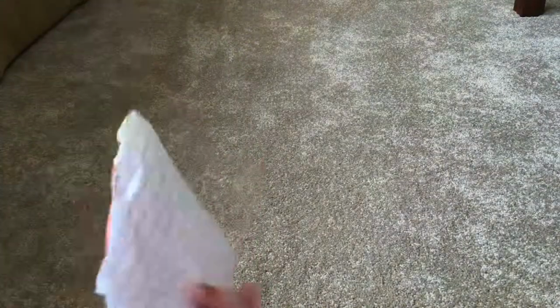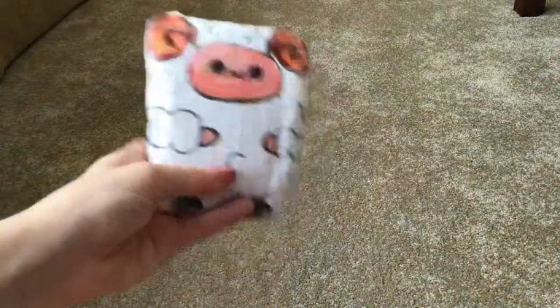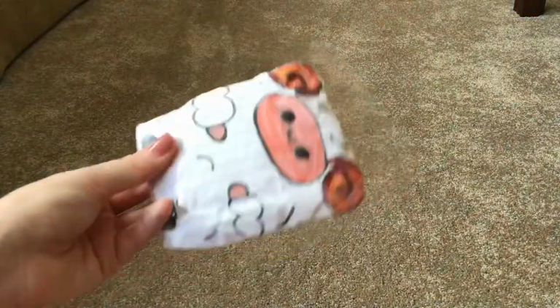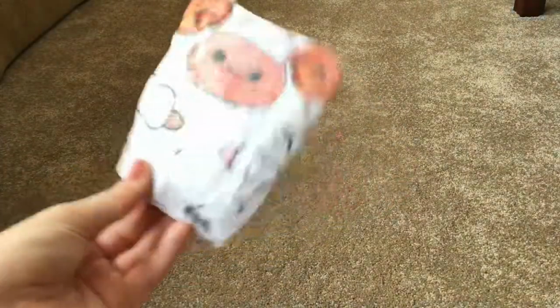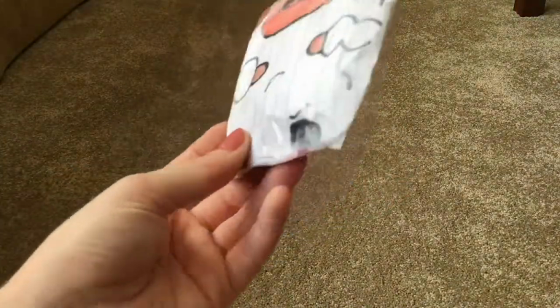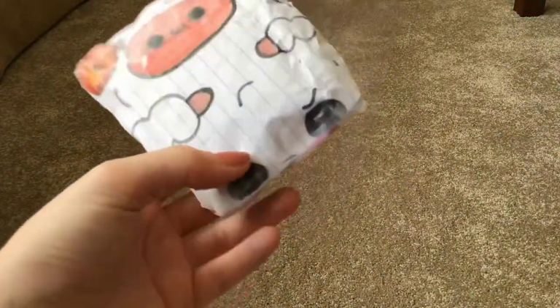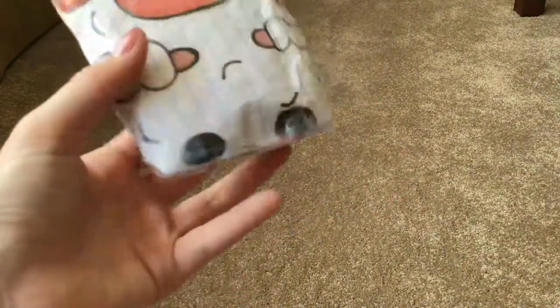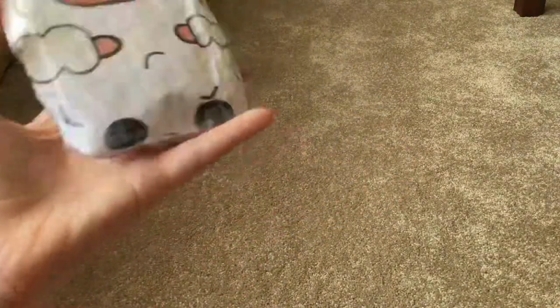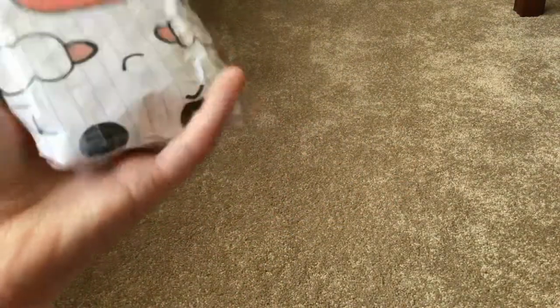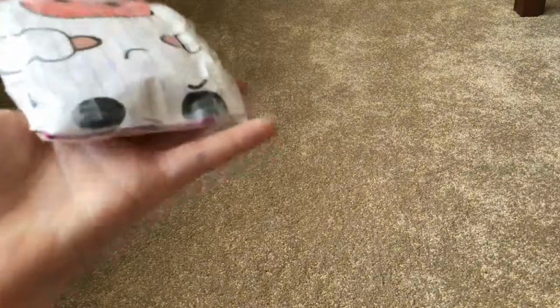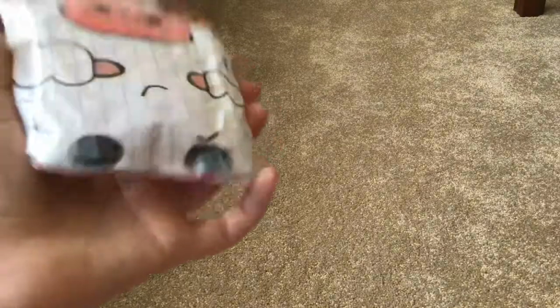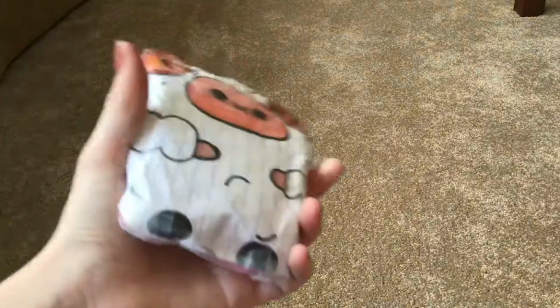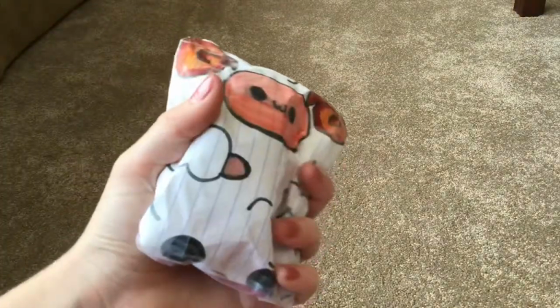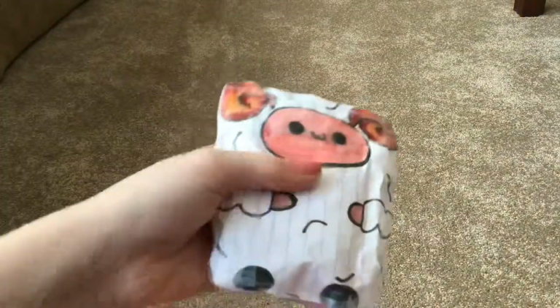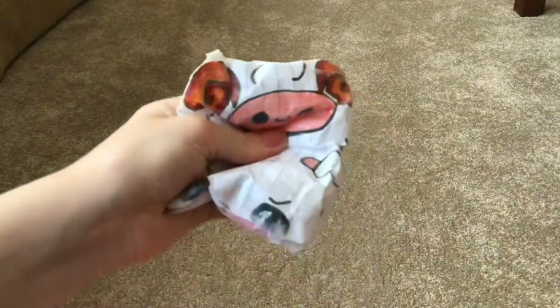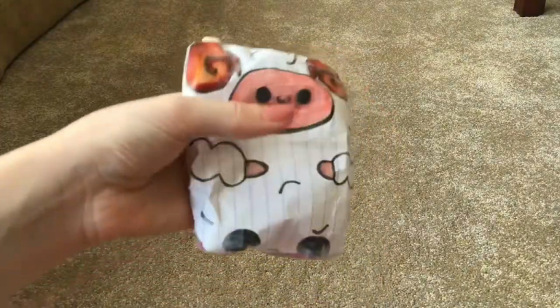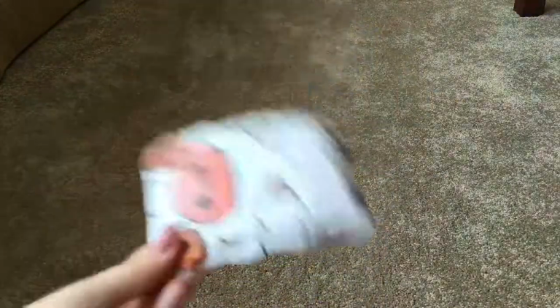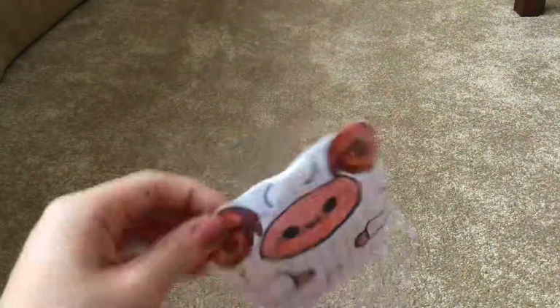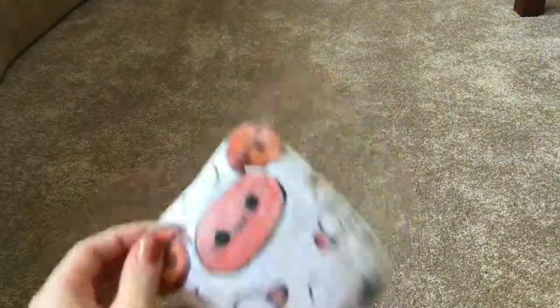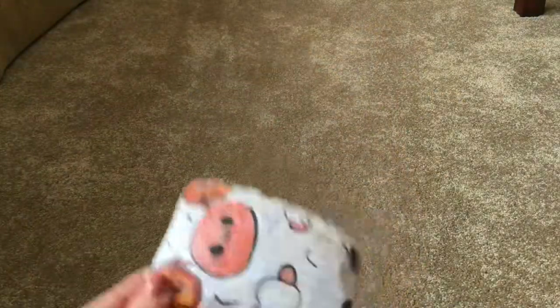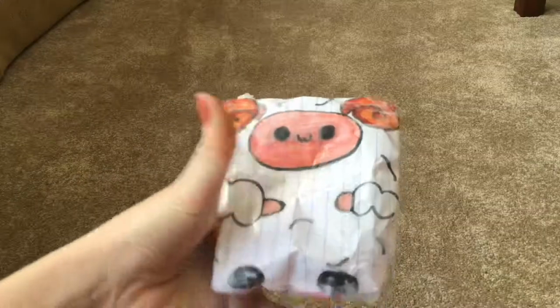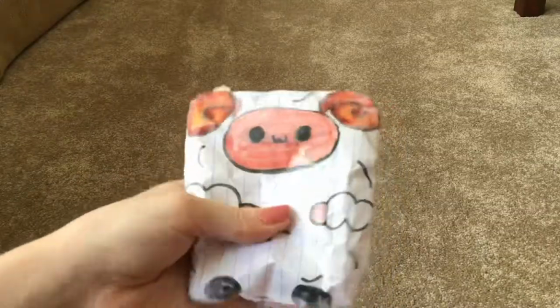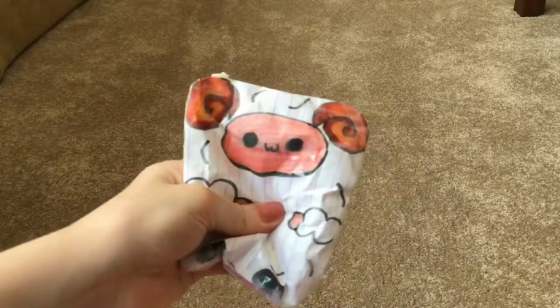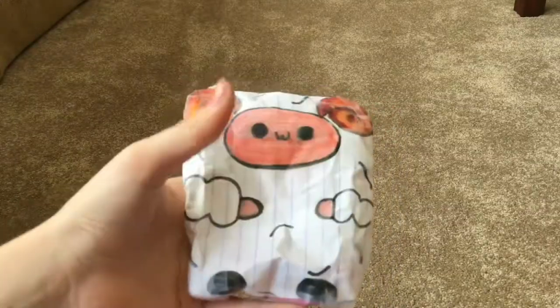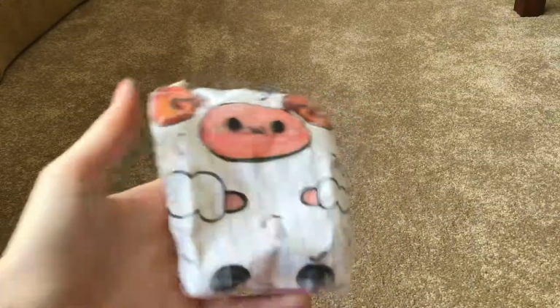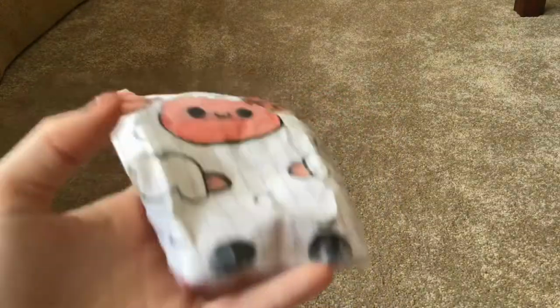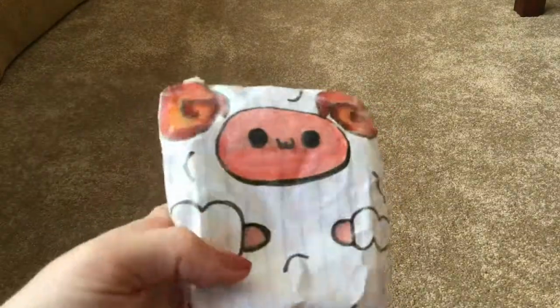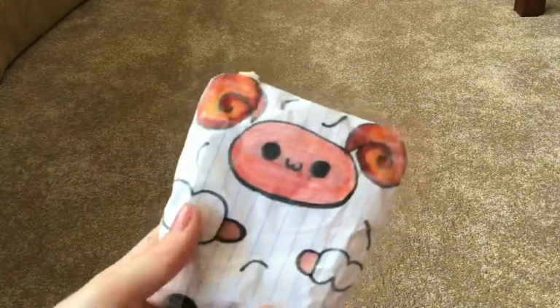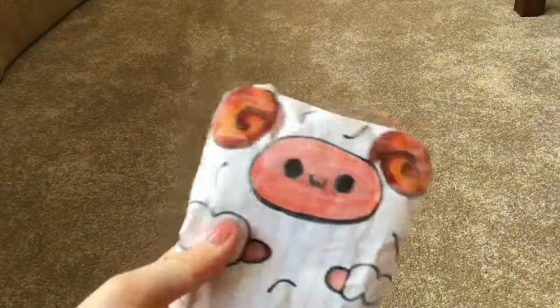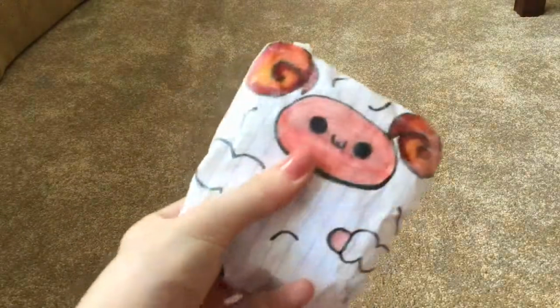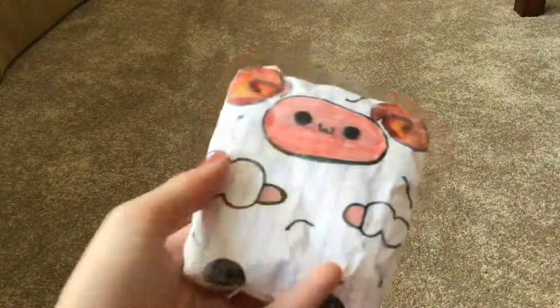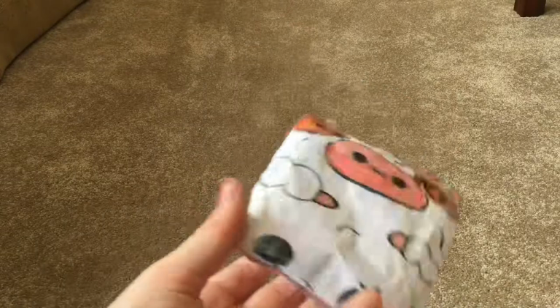Then I made this Pop Pop Sheep by Pop Pop Zoo — I have no idea how it's pronounced. I made this one yesterday as well. This one has a very peachy face.